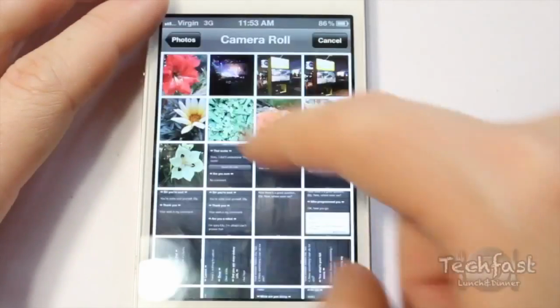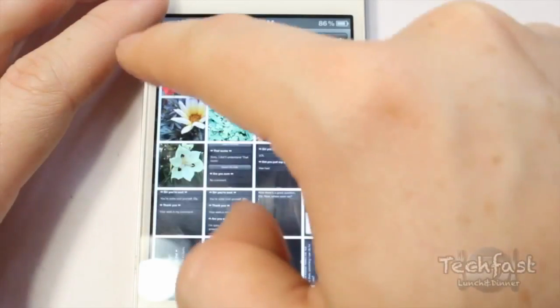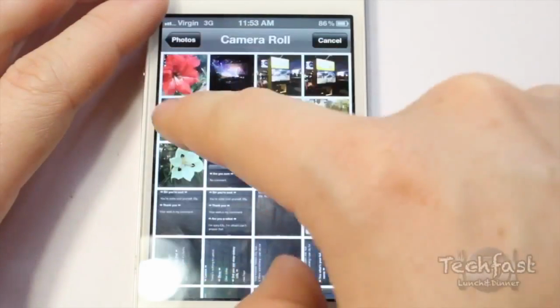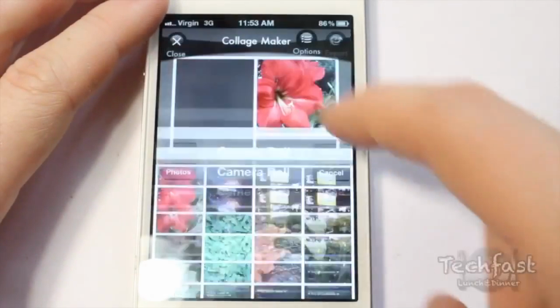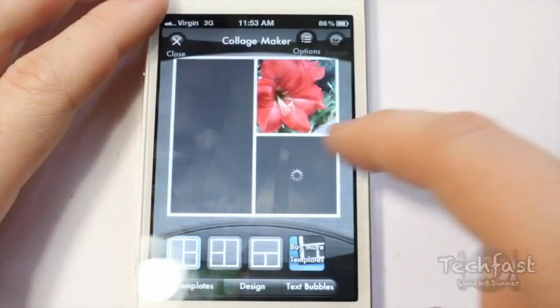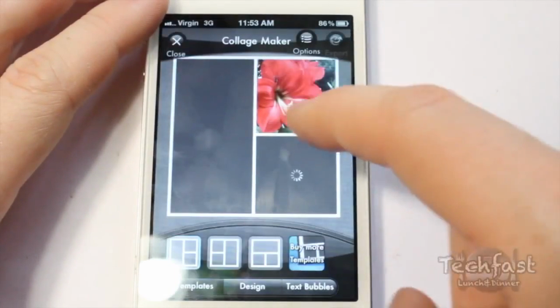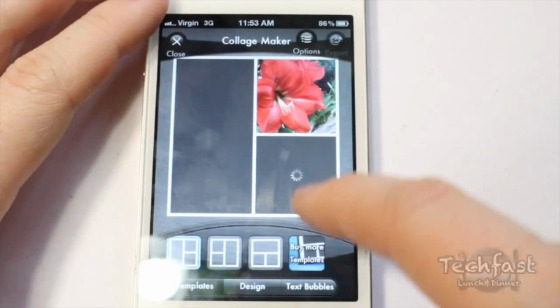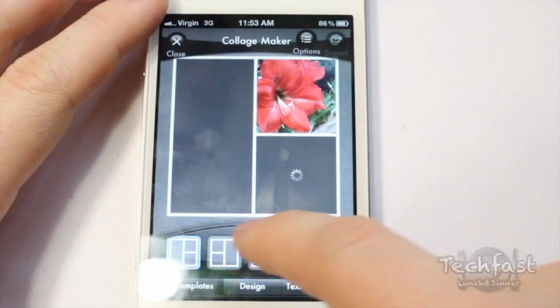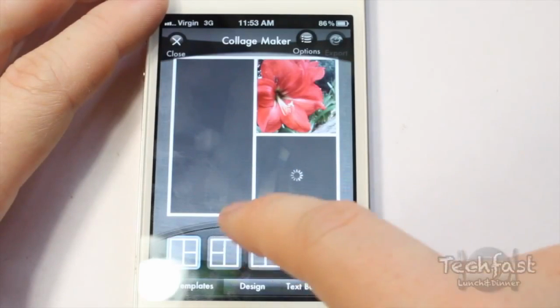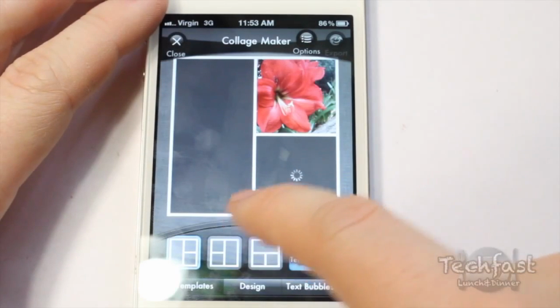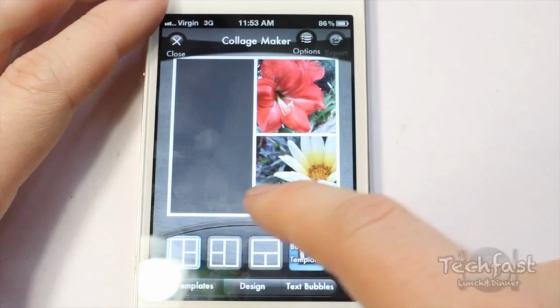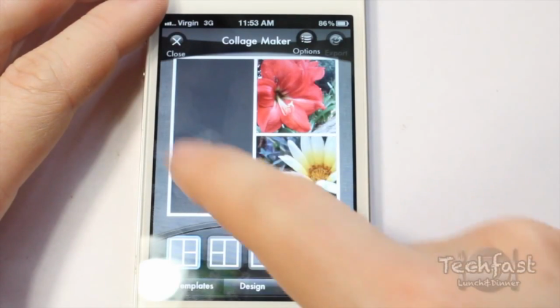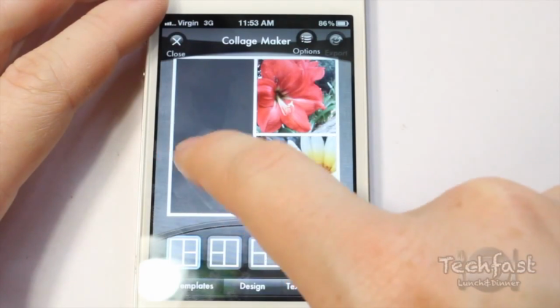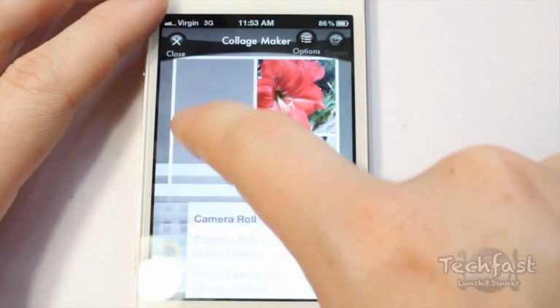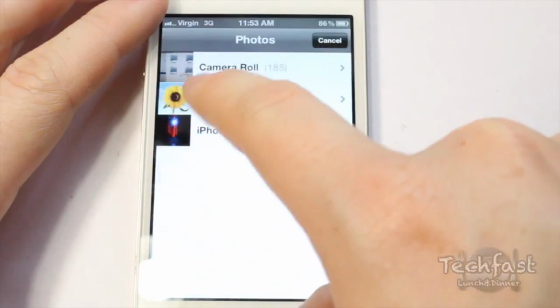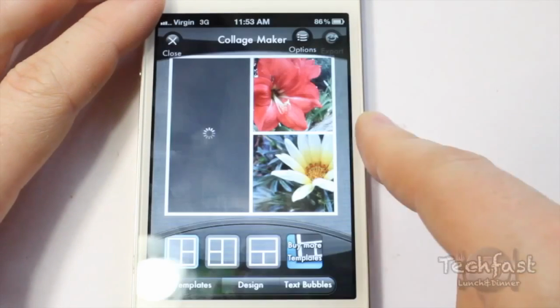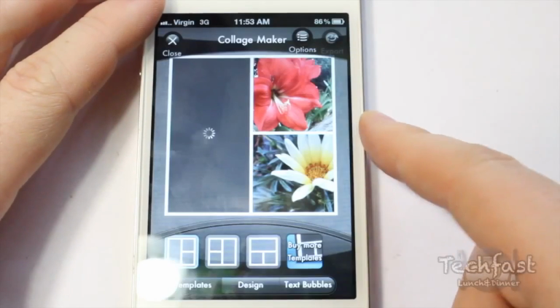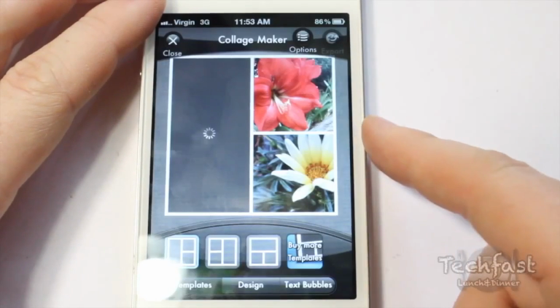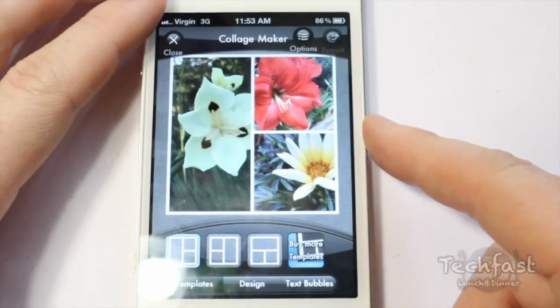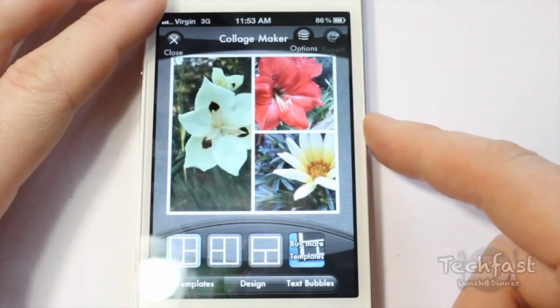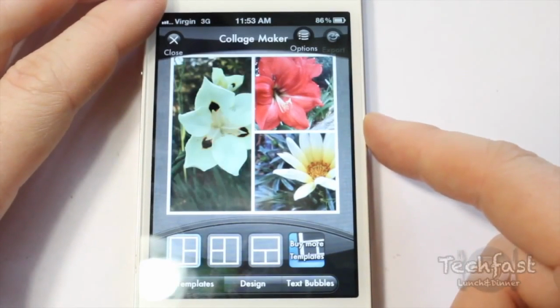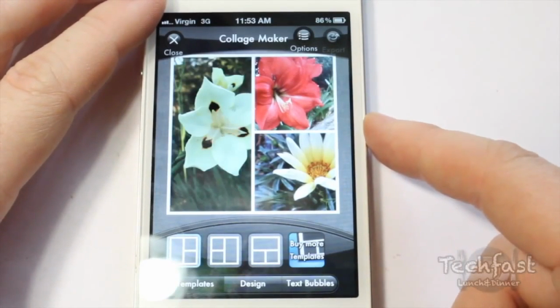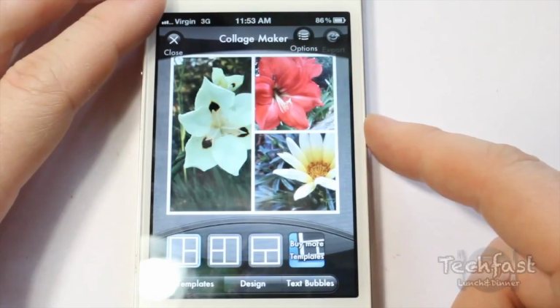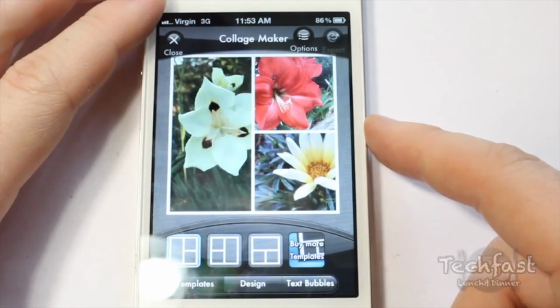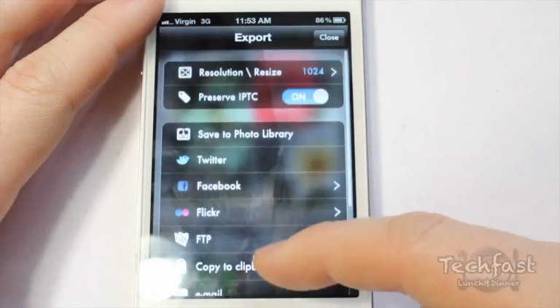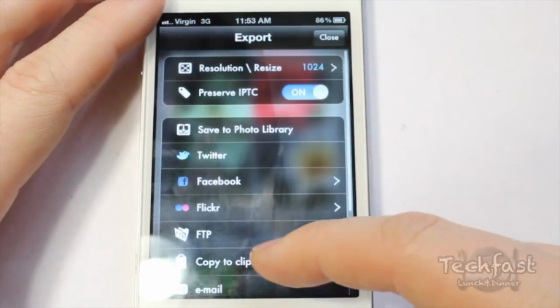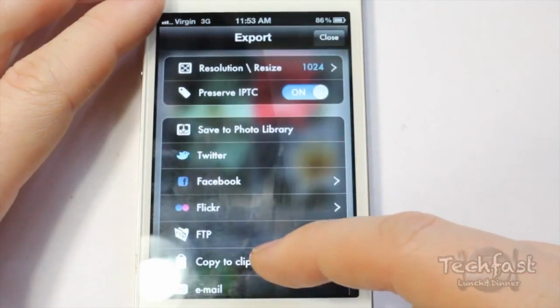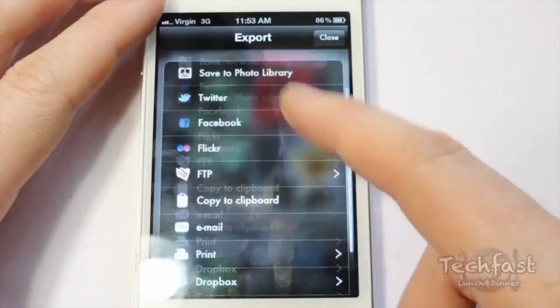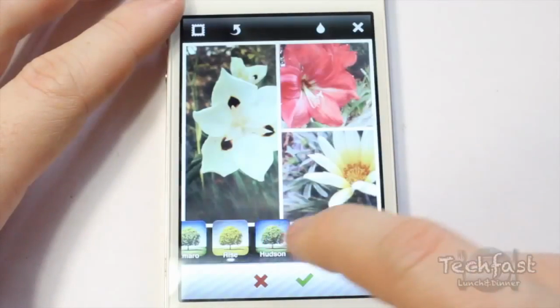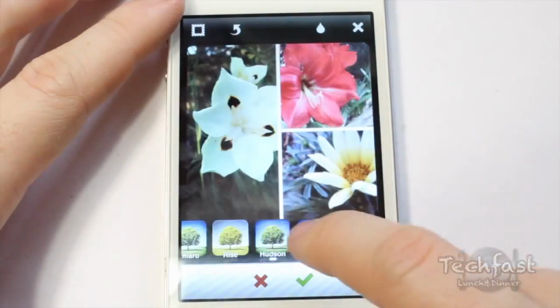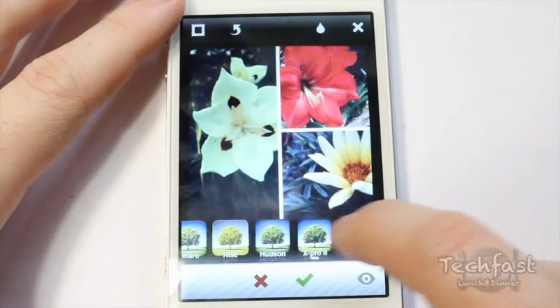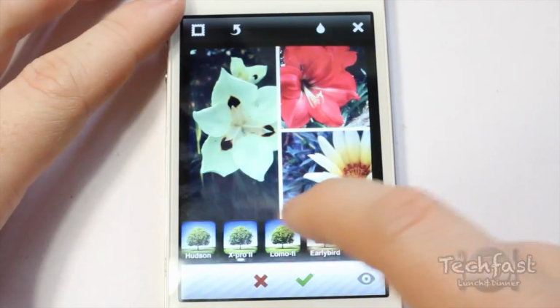Photogene is another great photo app that allows you to do a little extra — make beautiful collages out of your pics and more. Your creations can also be shared to many other sites and even back to Instagram.